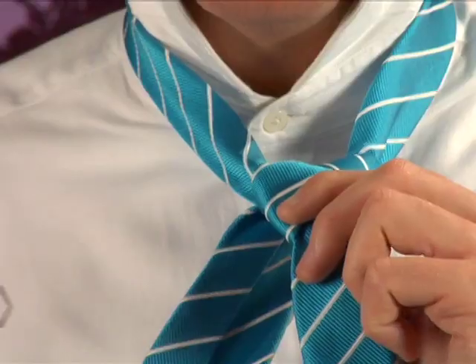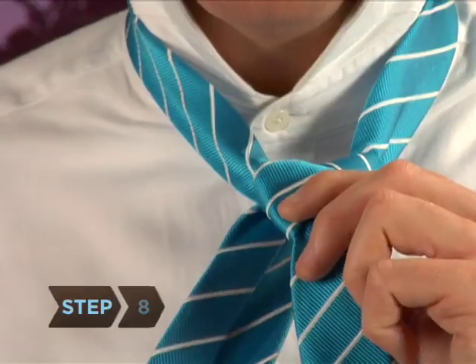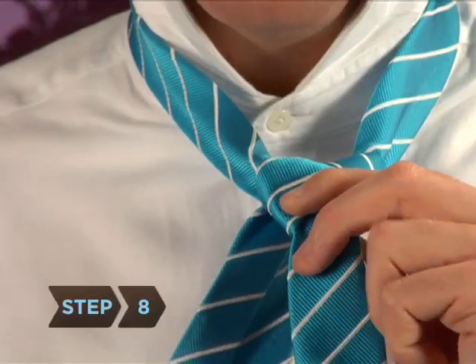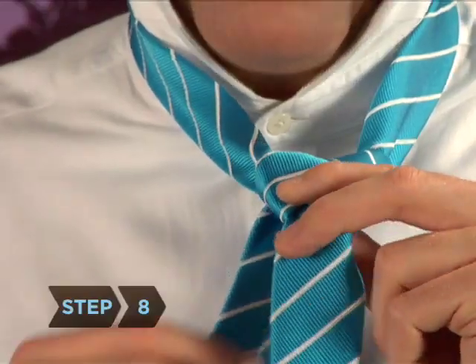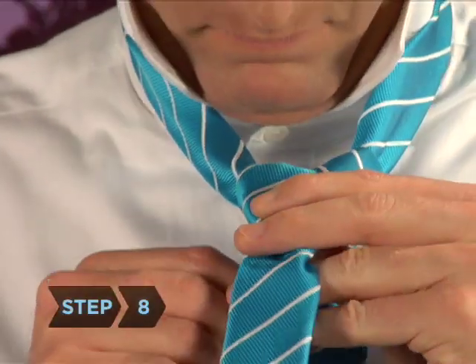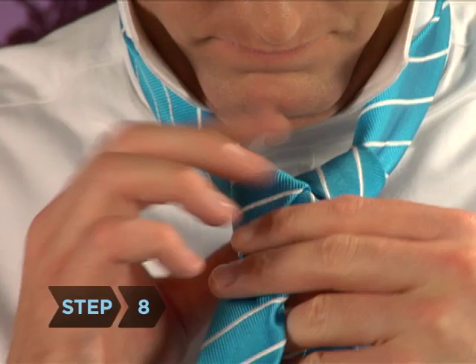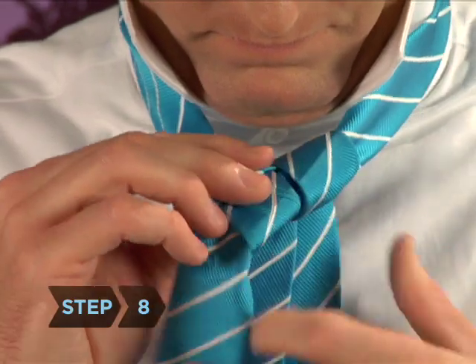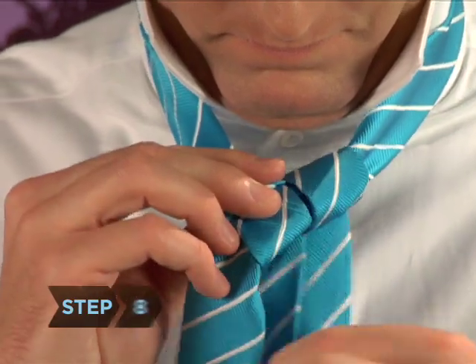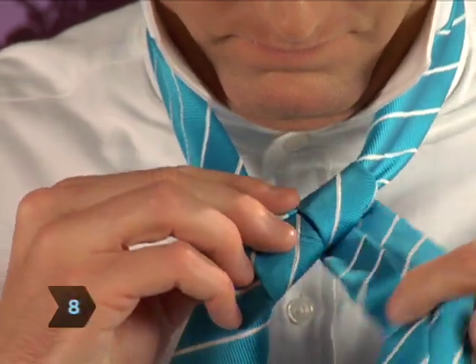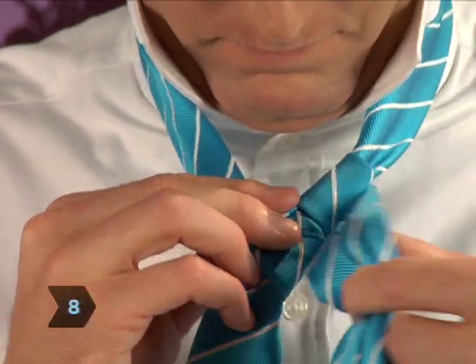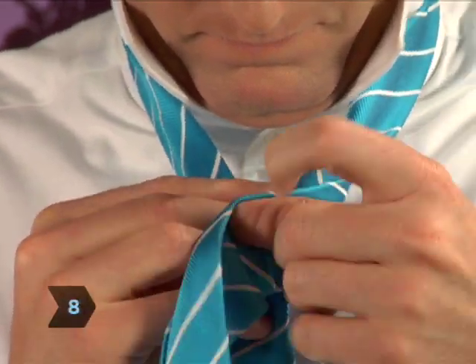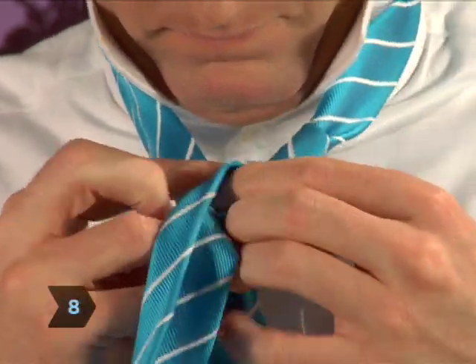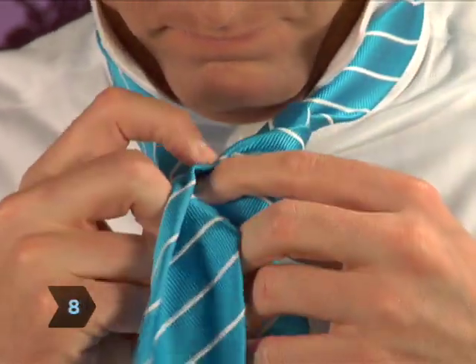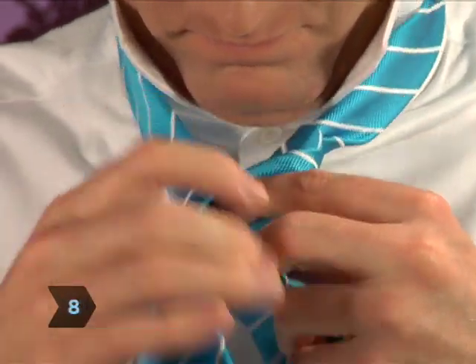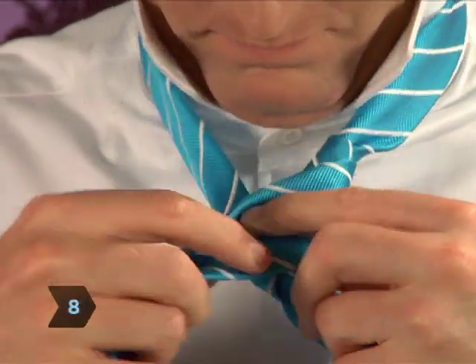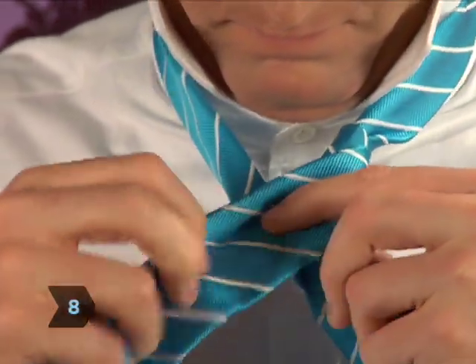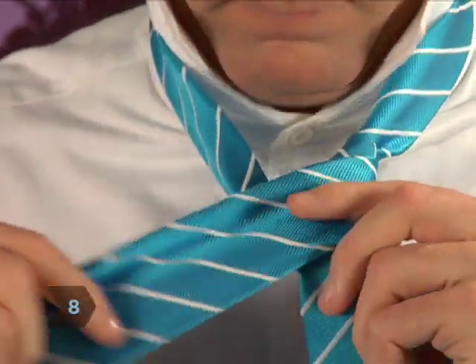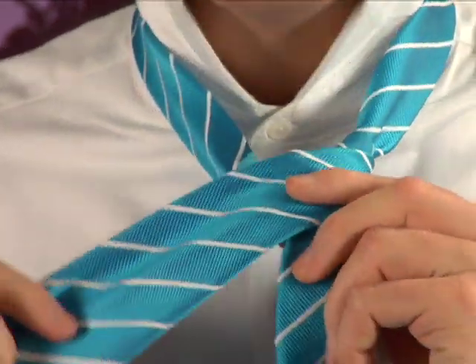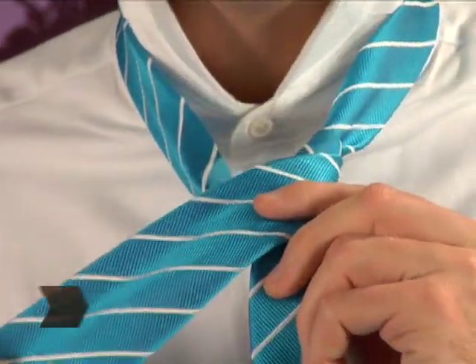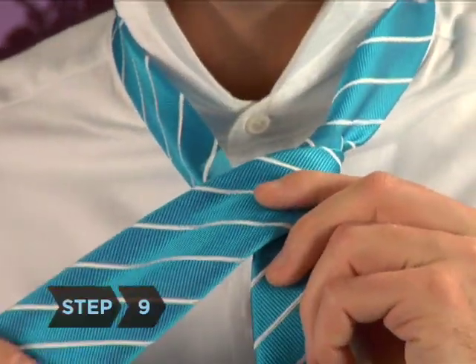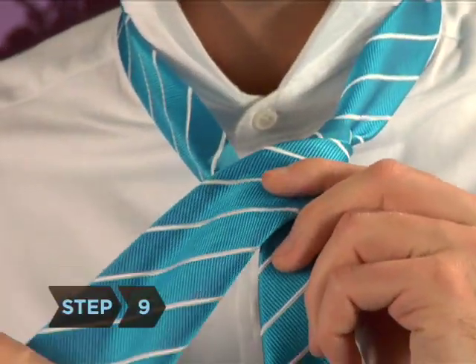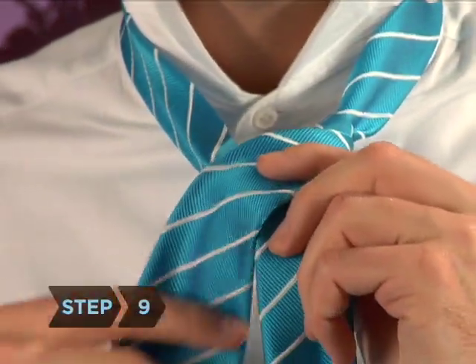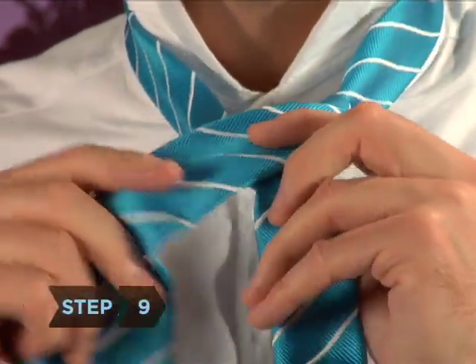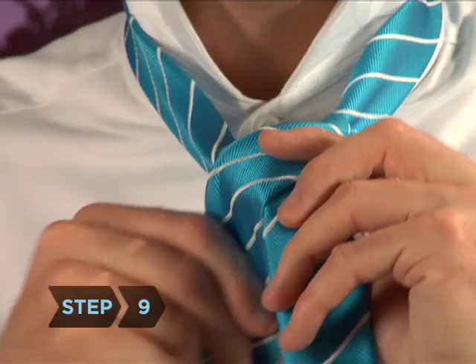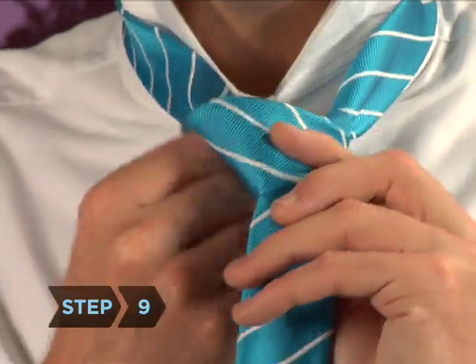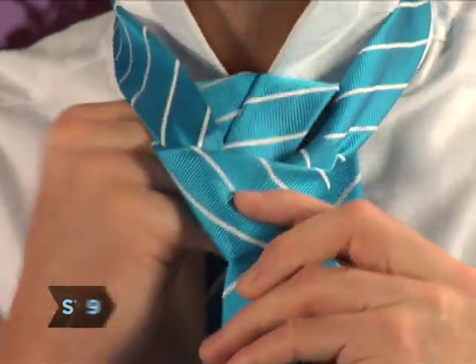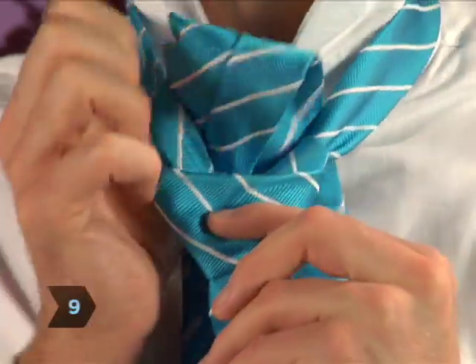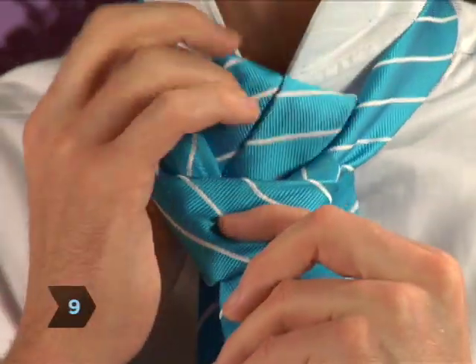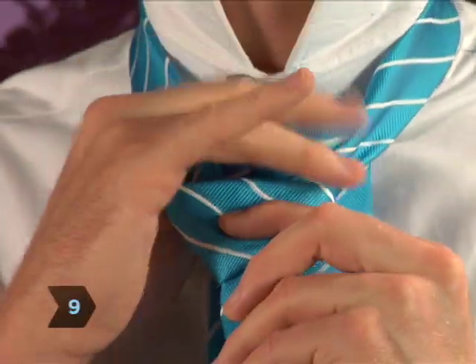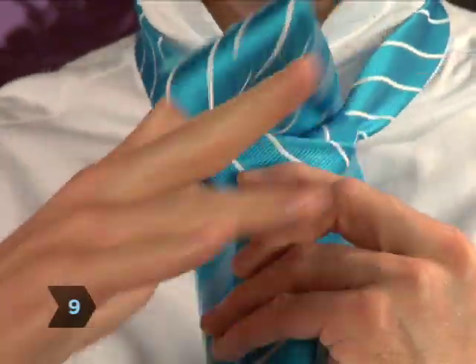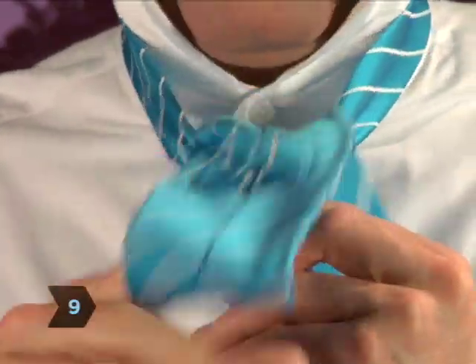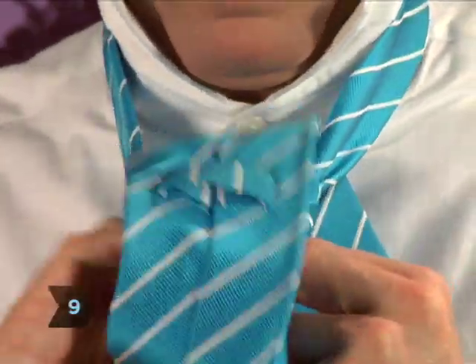Step 8: Drape the wide end of the tie to the left across the front of the knot. Step 9: Bring the wide end behind the knot and up through the loop.